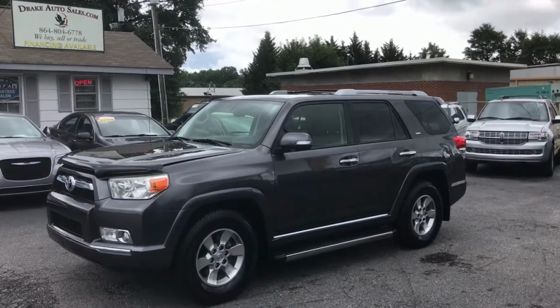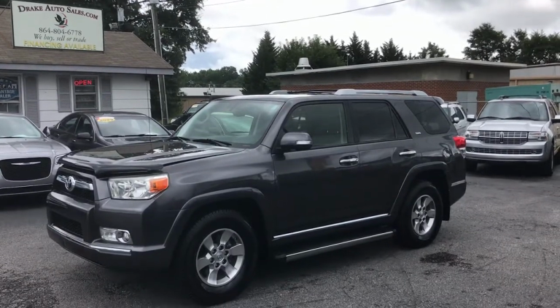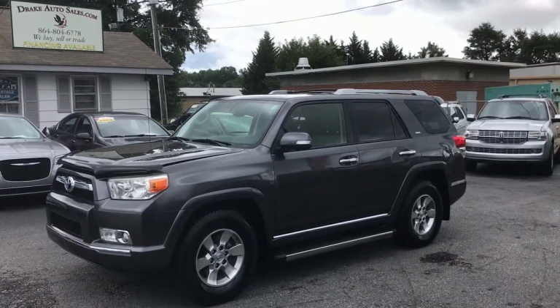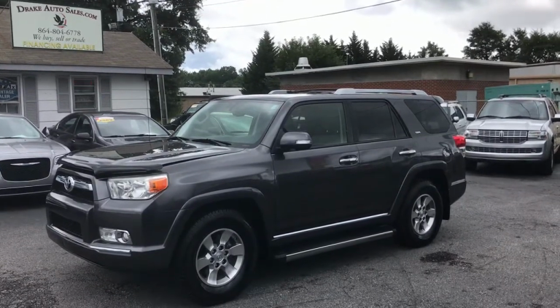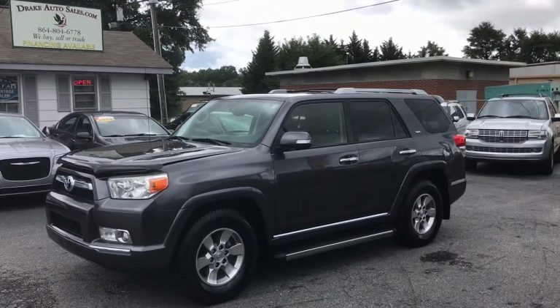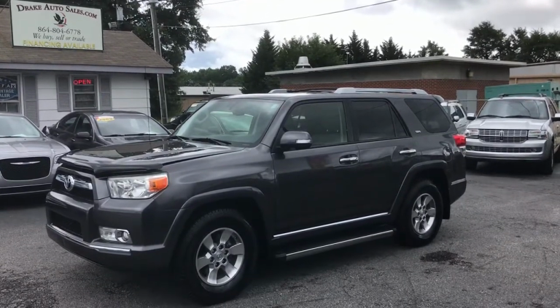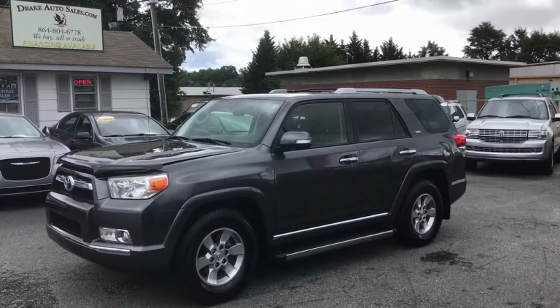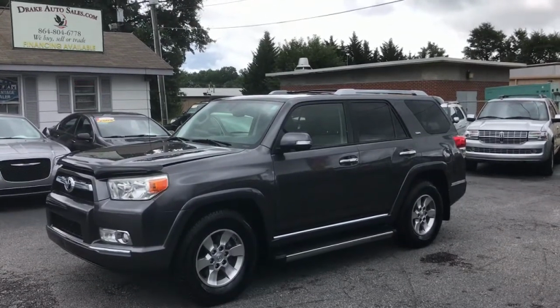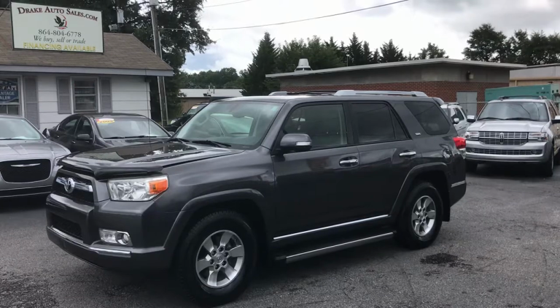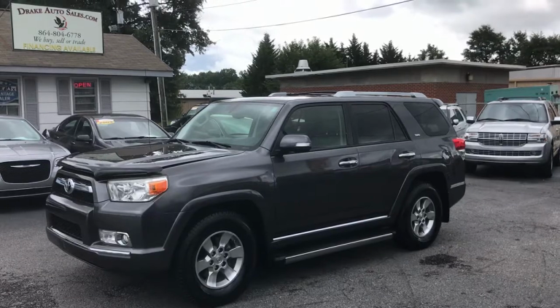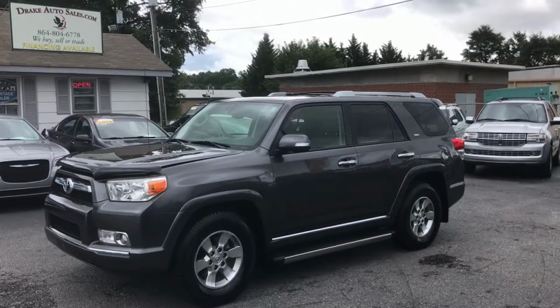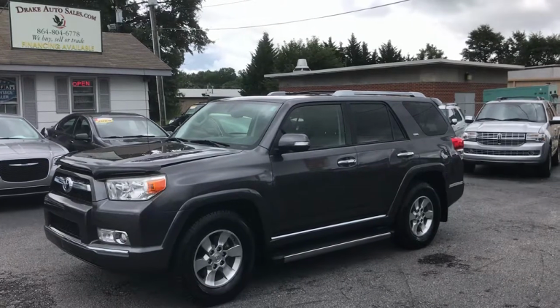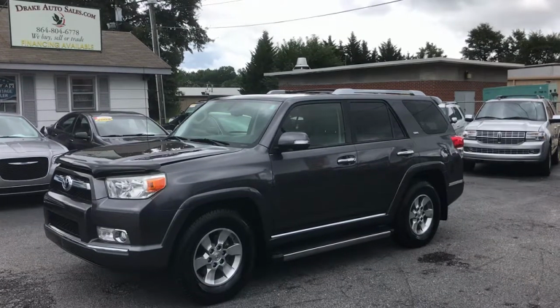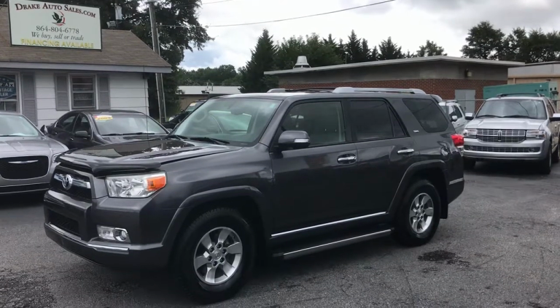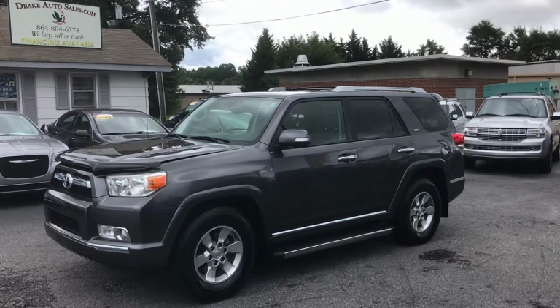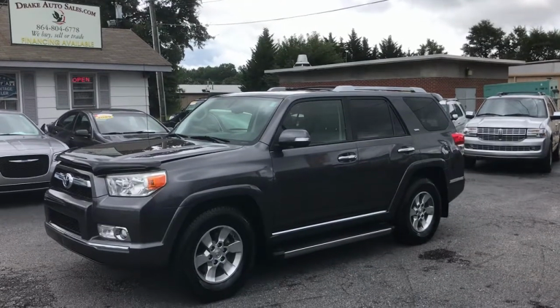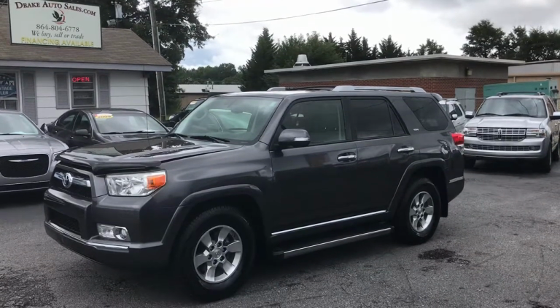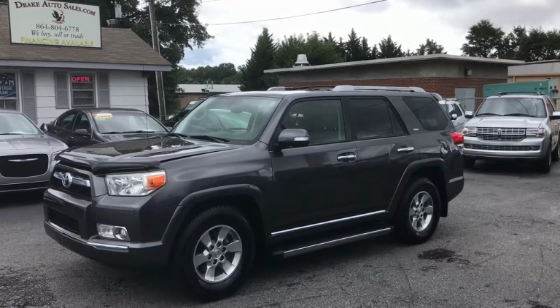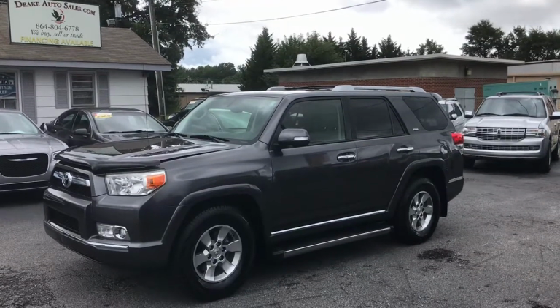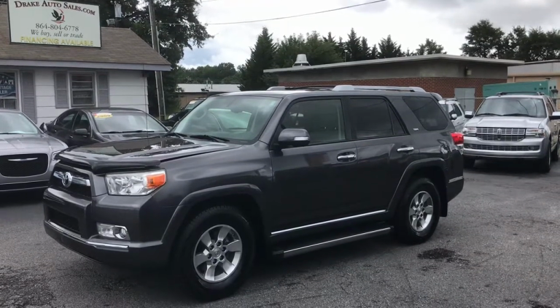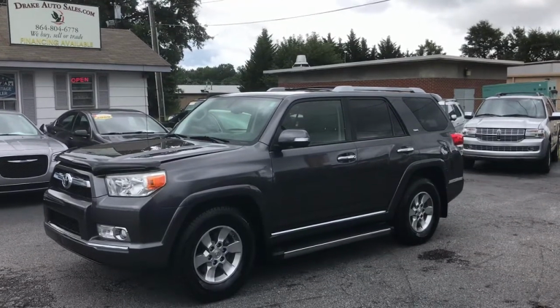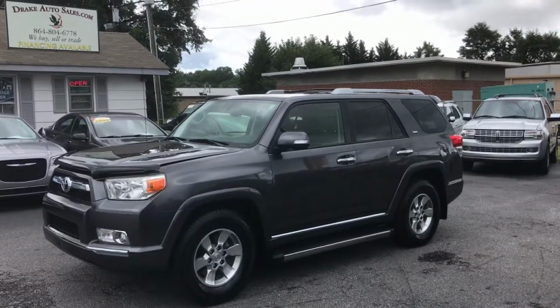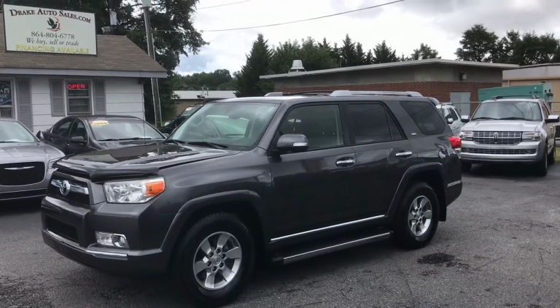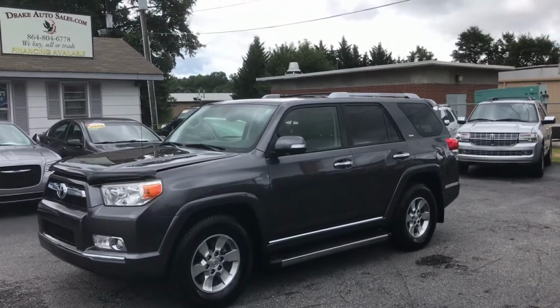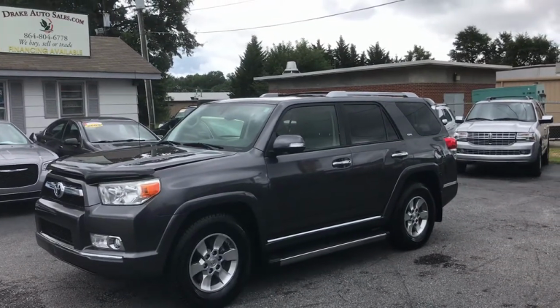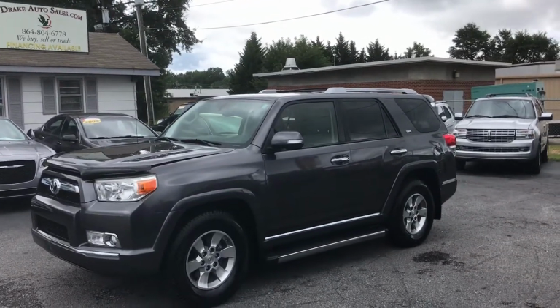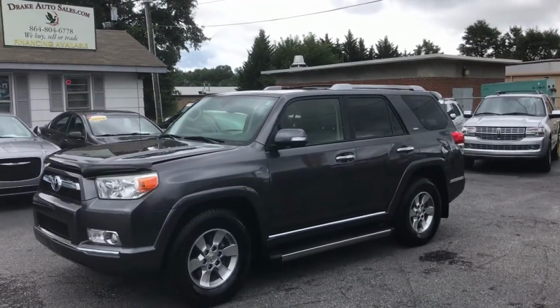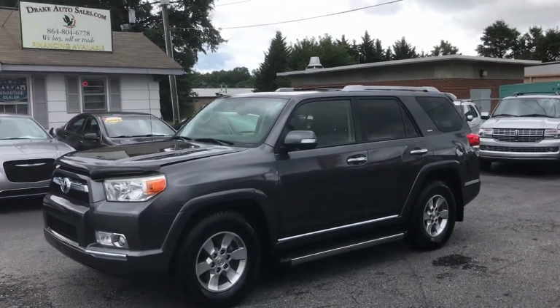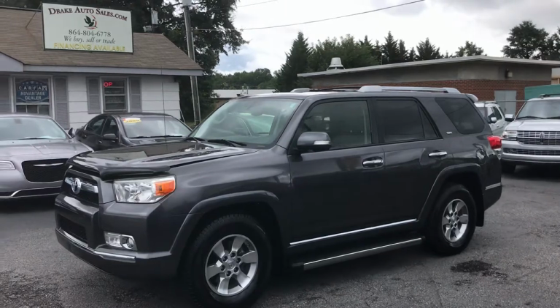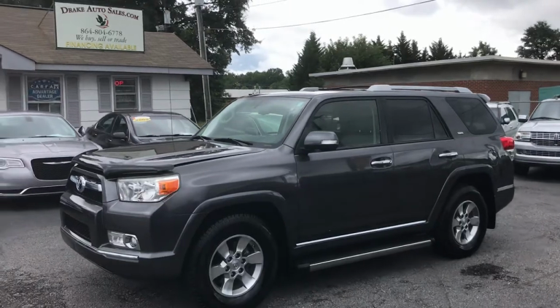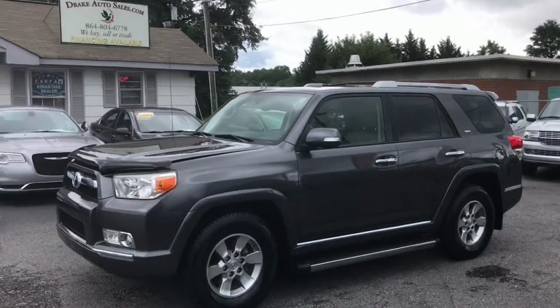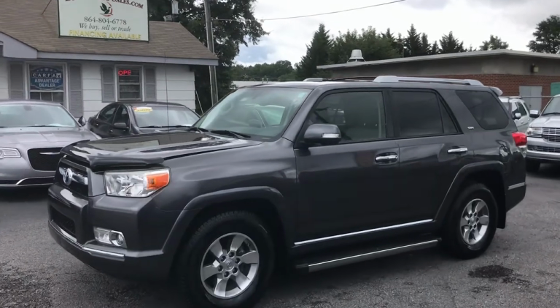What I have for you today is a 2013 Toyota 4Runner SR5, and let's take a look at this beautiful SUV.